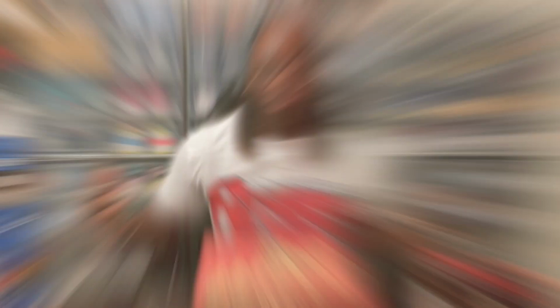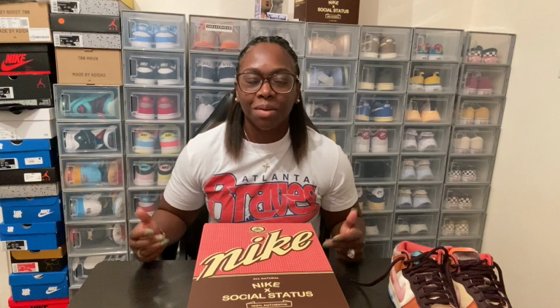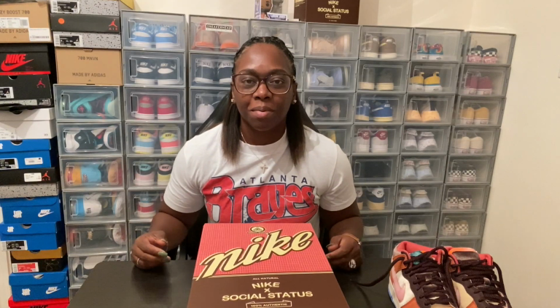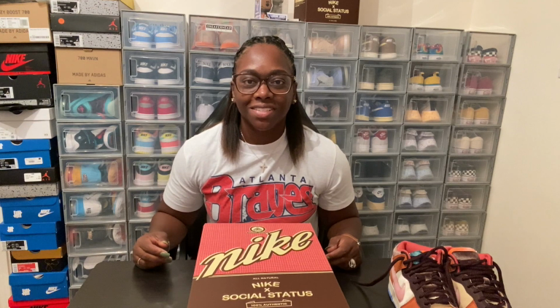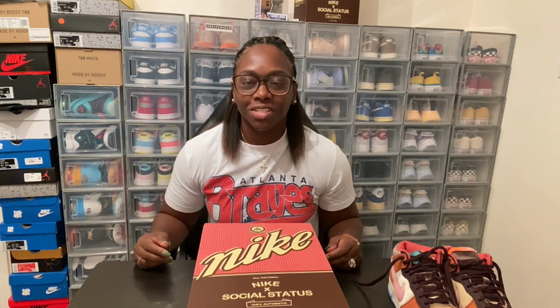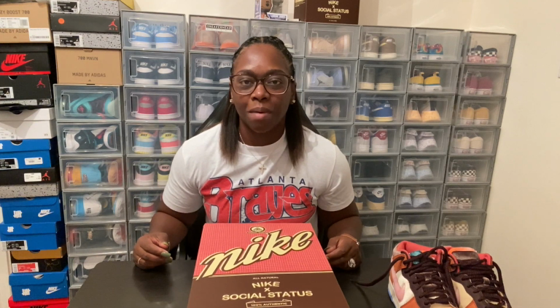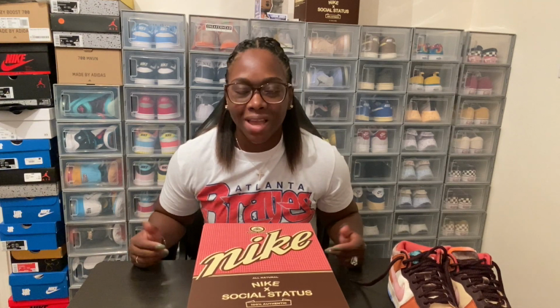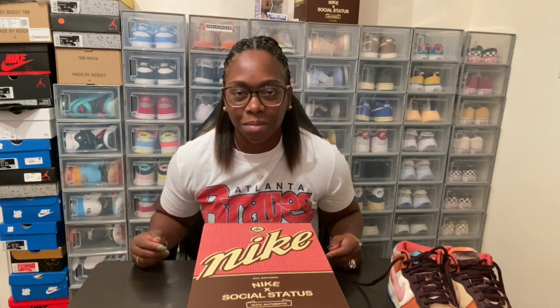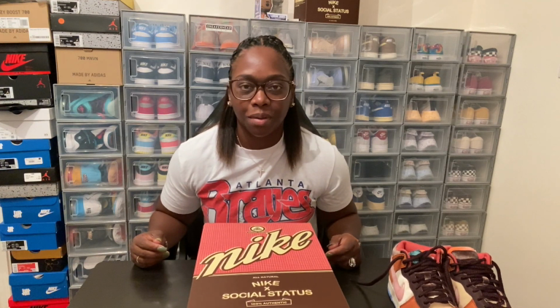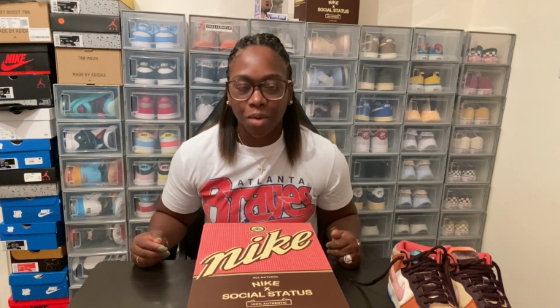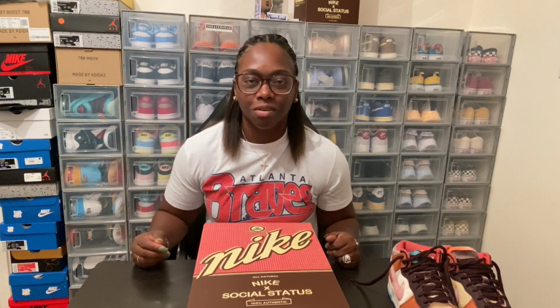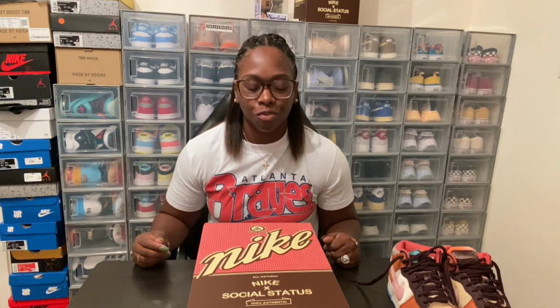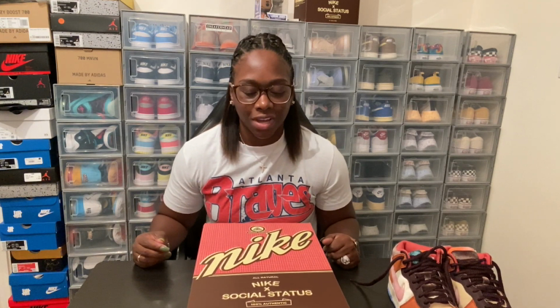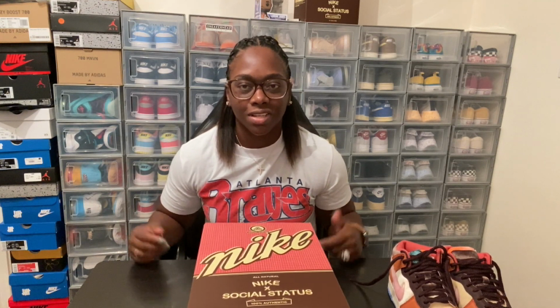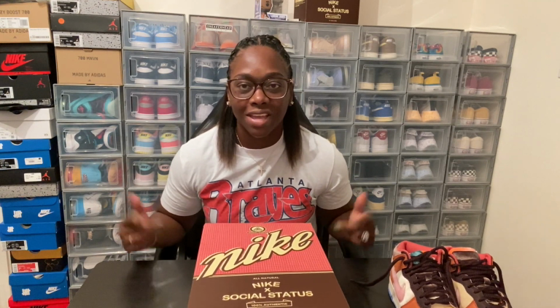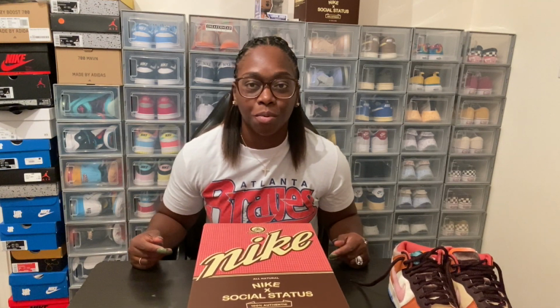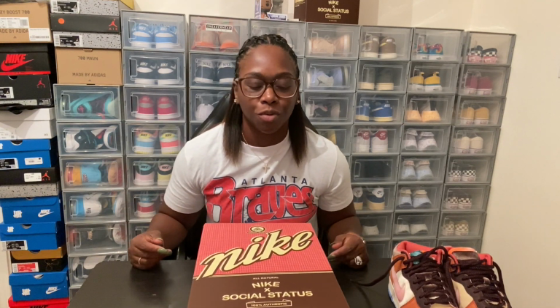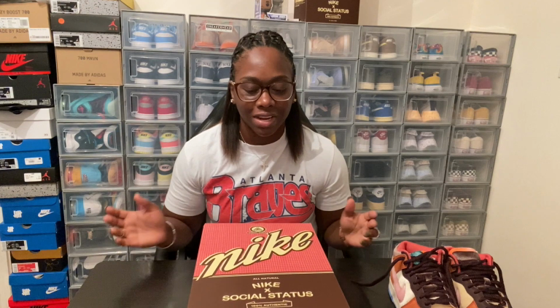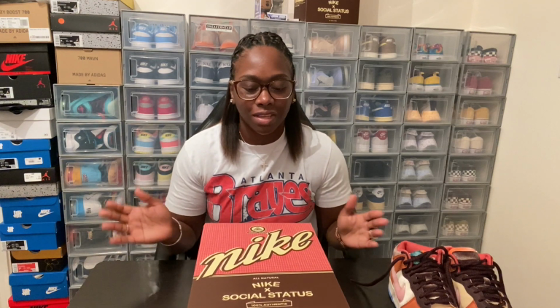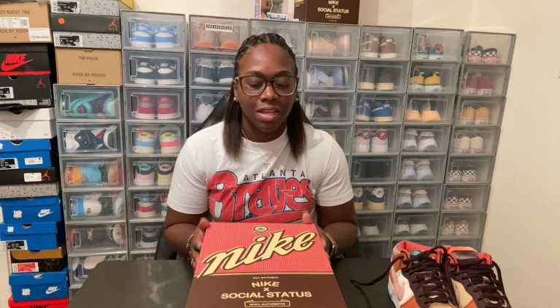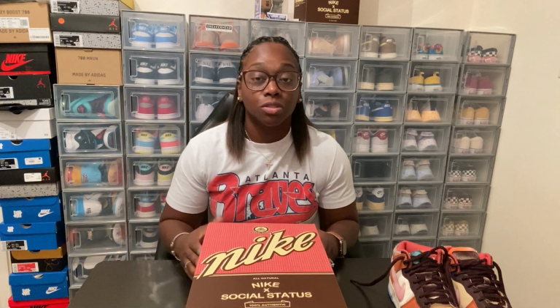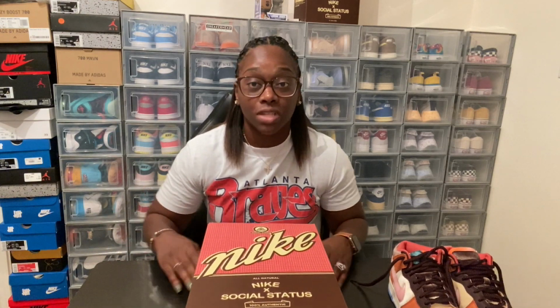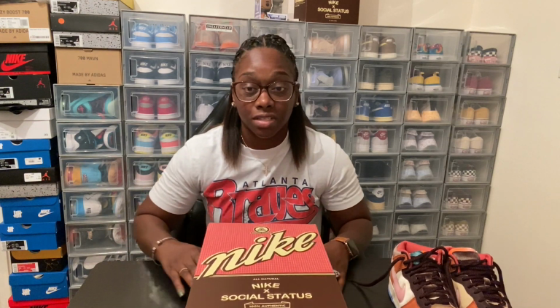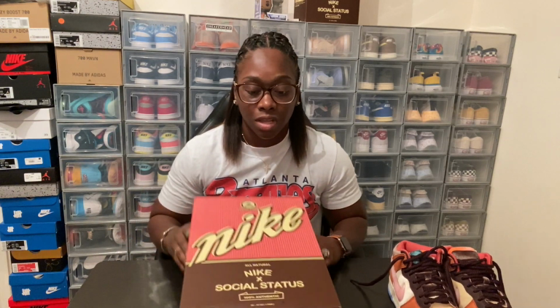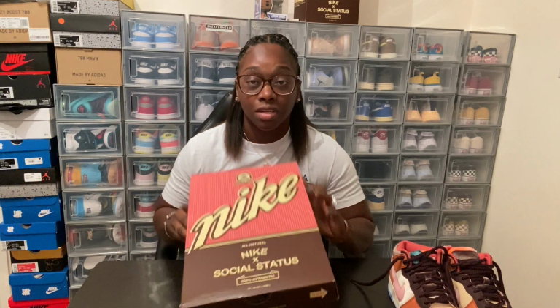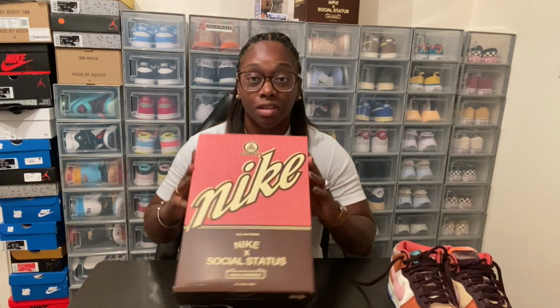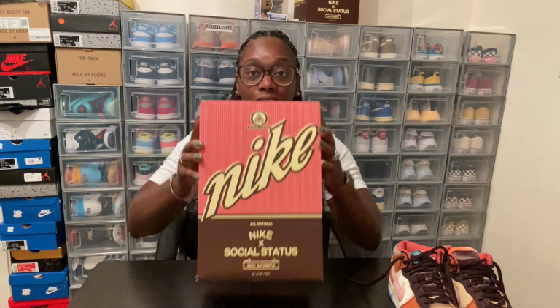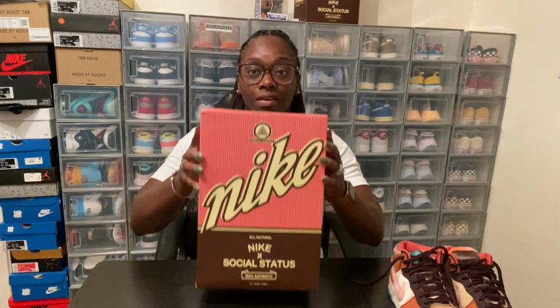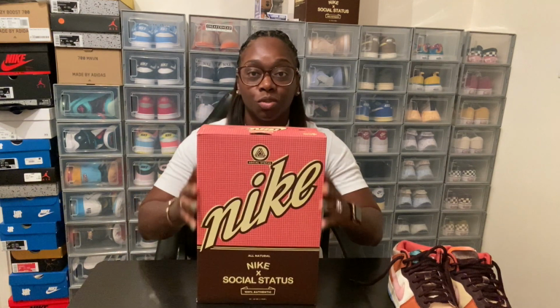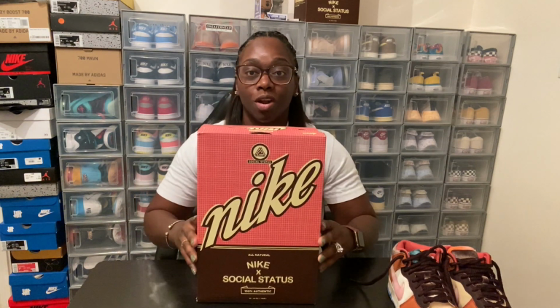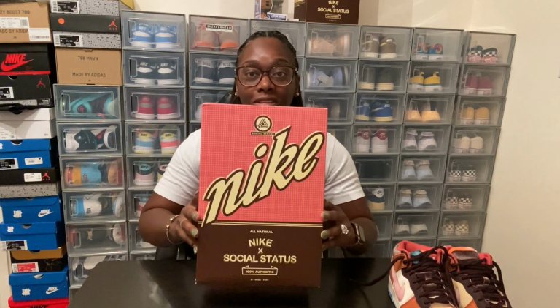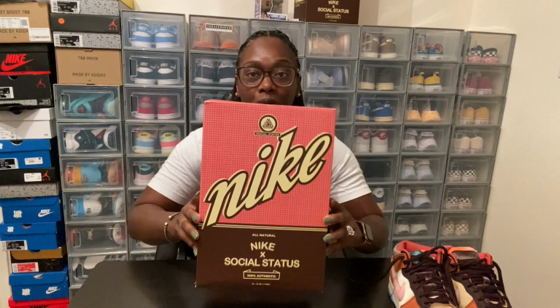What's up everybody, it's your girl Sneaker Mom back in the building, back with another review. Today we're going to be reviewing the Nike Dunk Social Status.